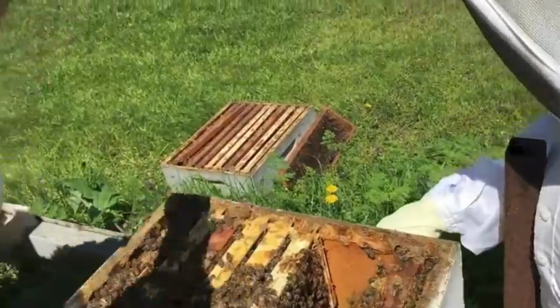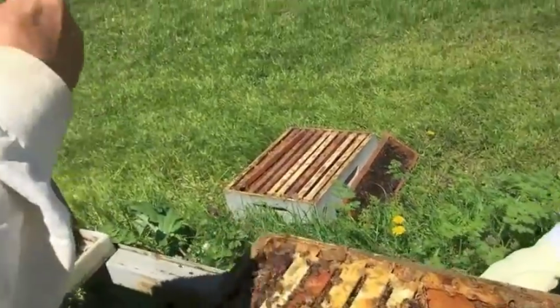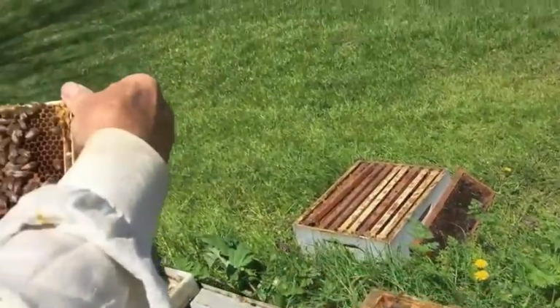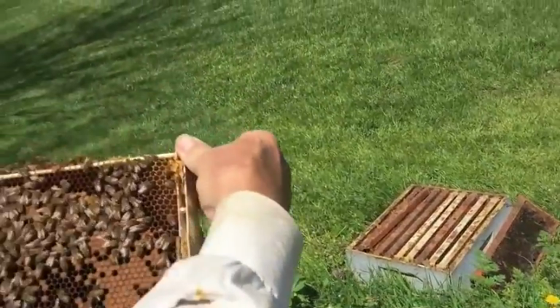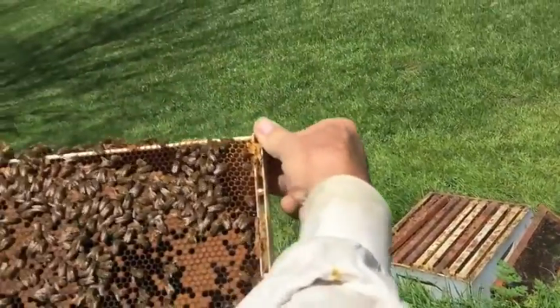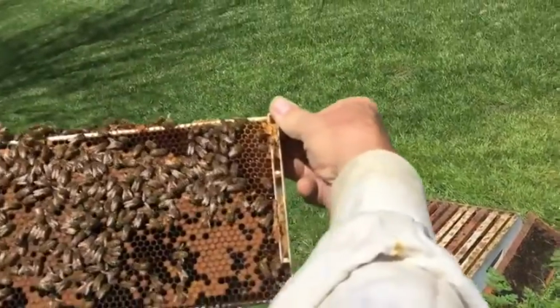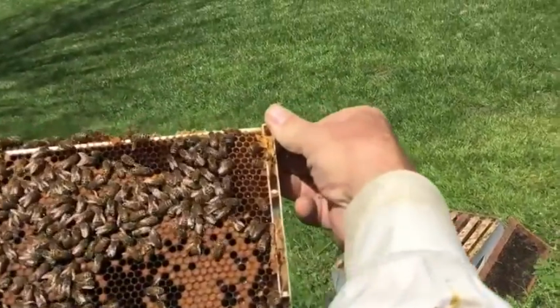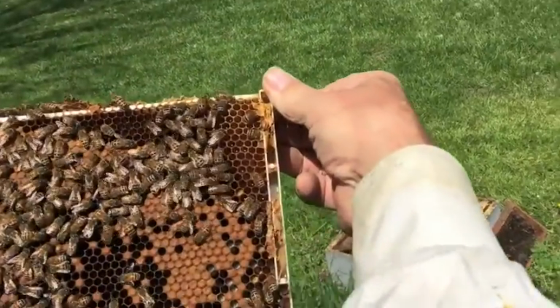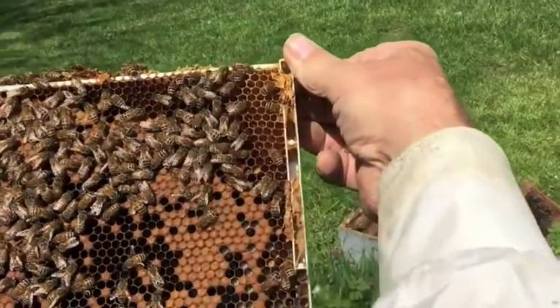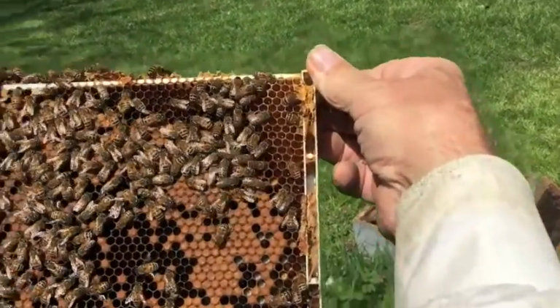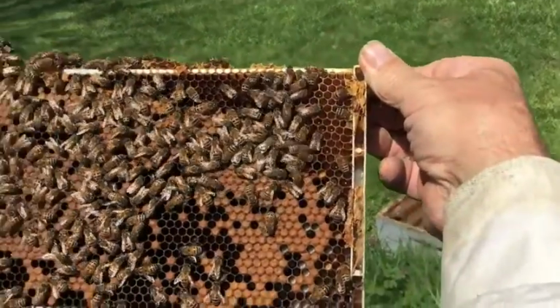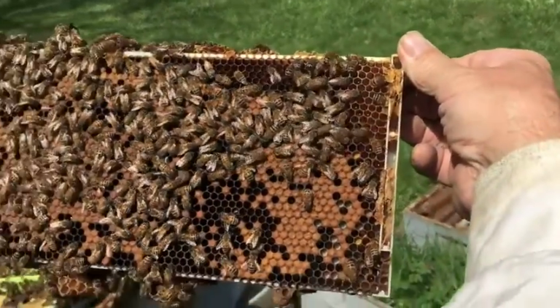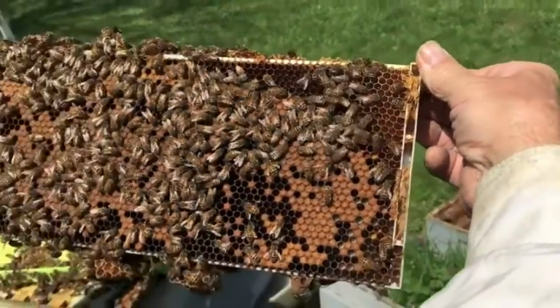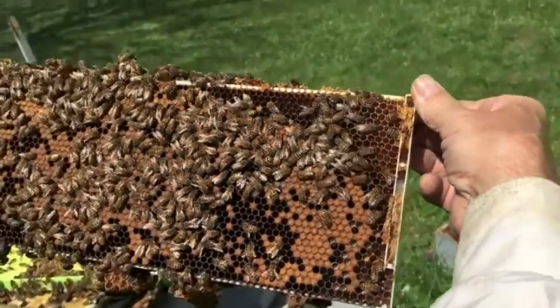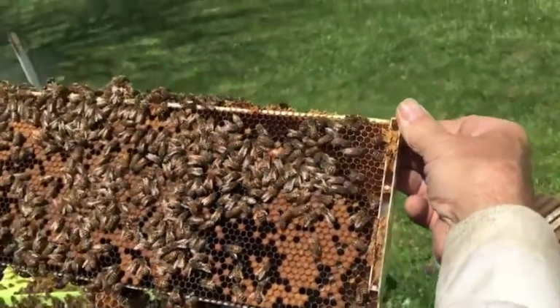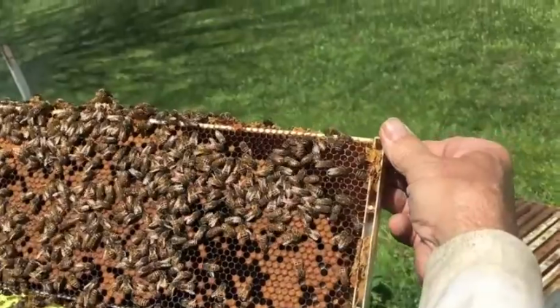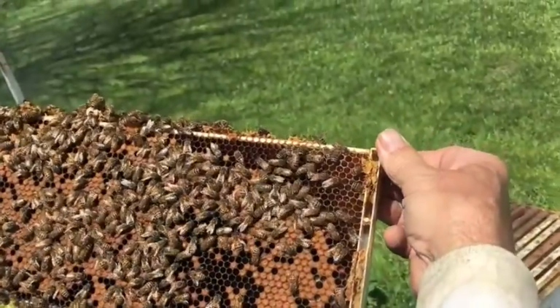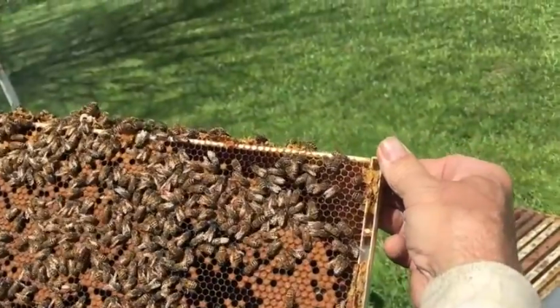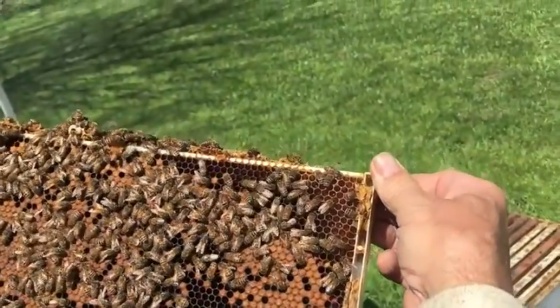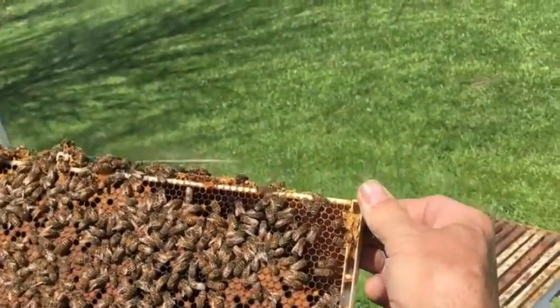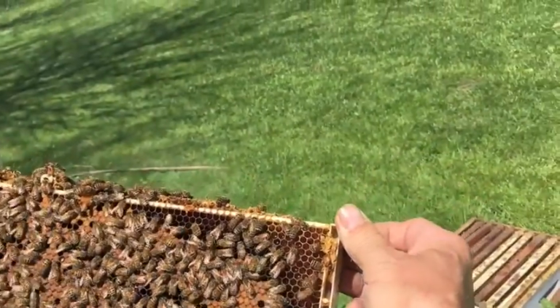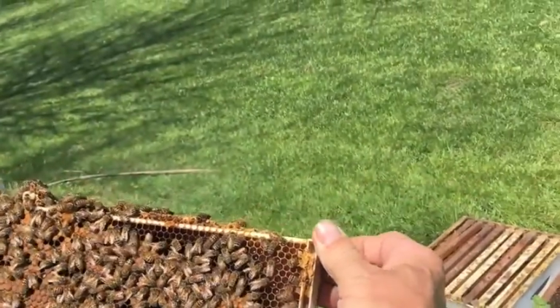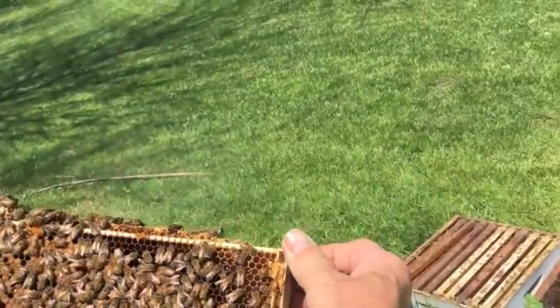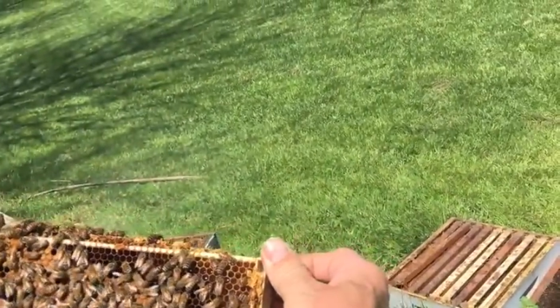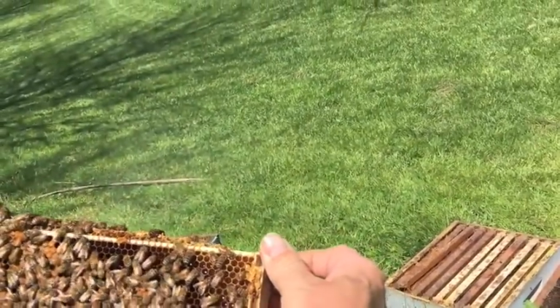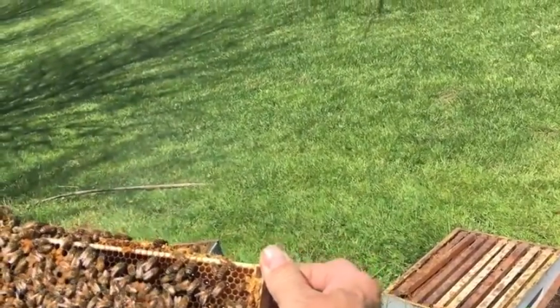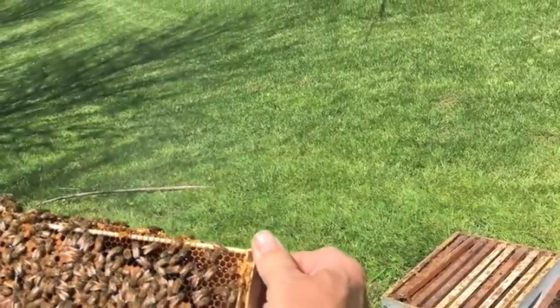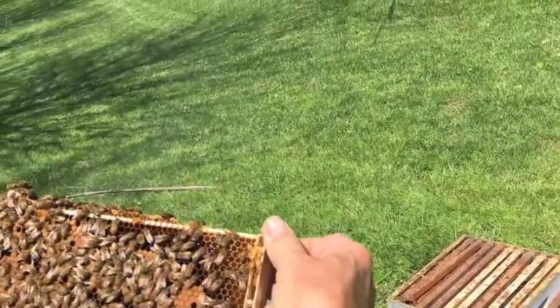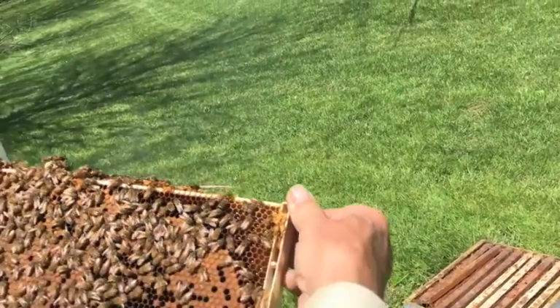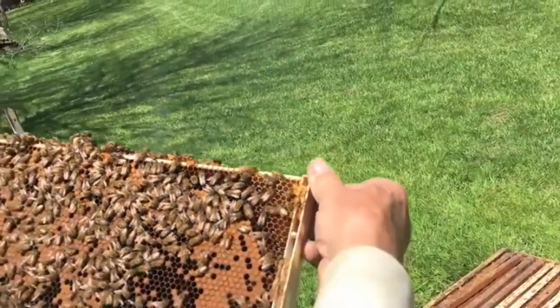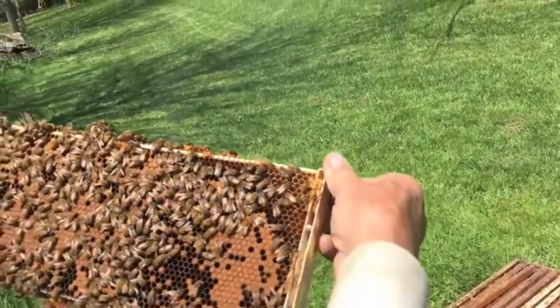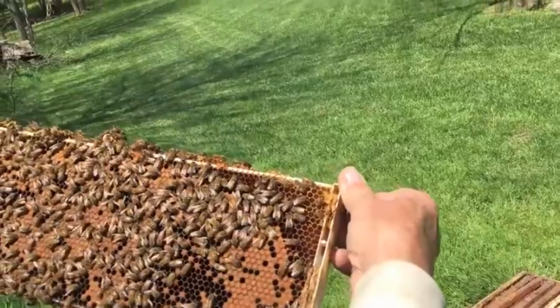There's like another one over here. Oh yeah, I'm guessing that's it, because there's a whole bunch of them actually.